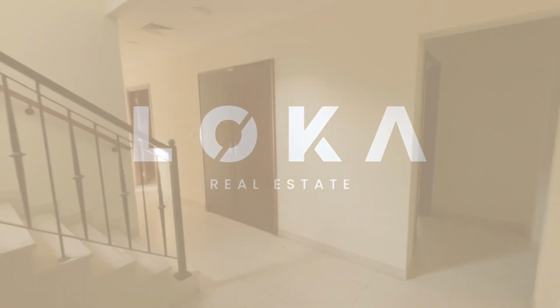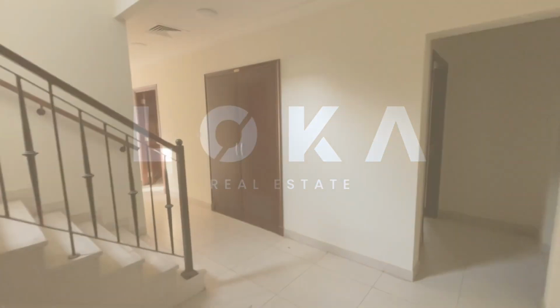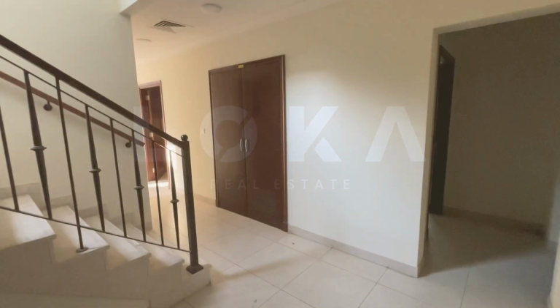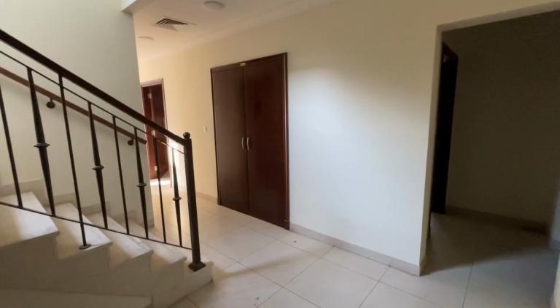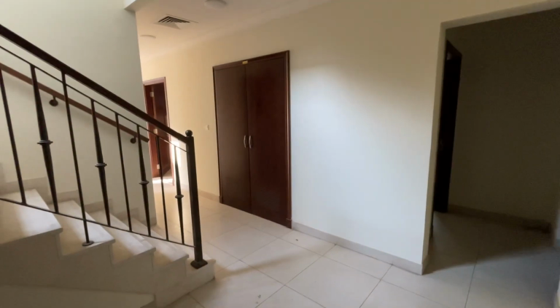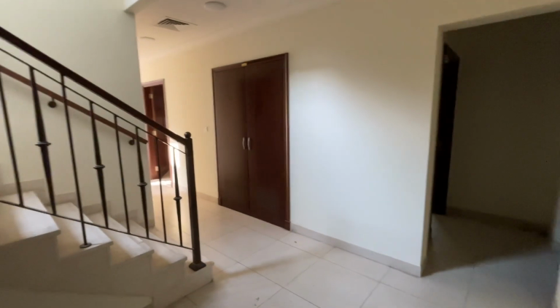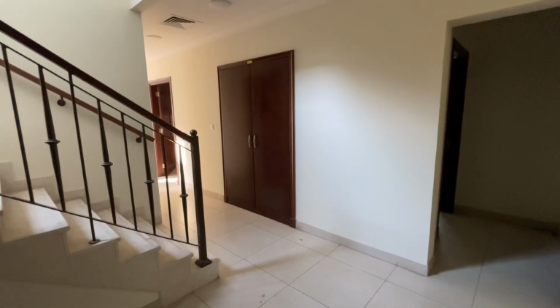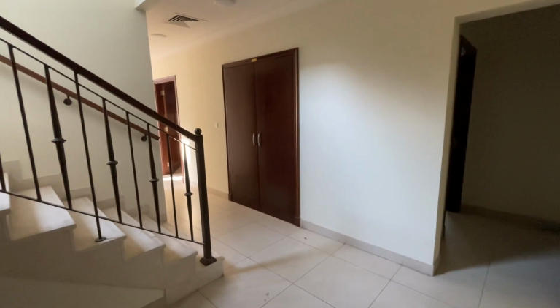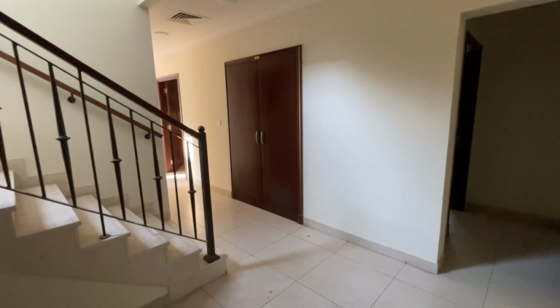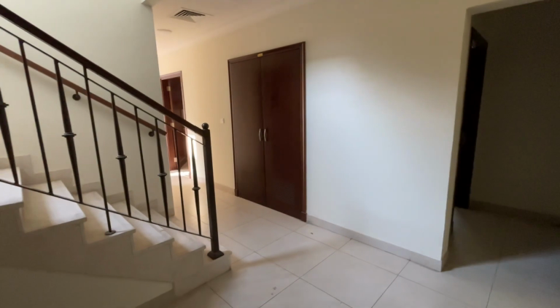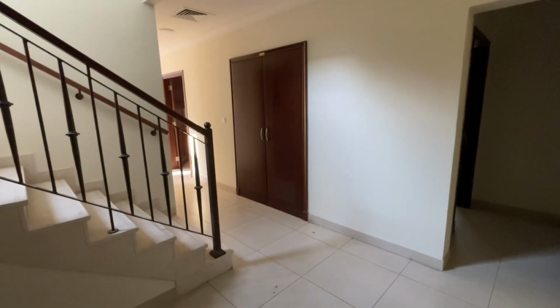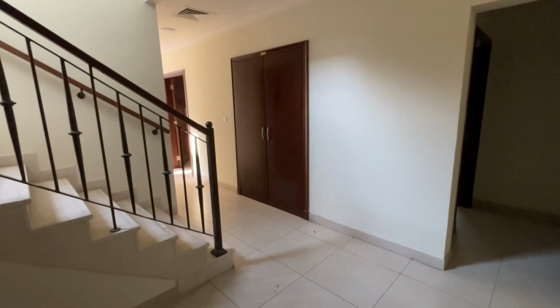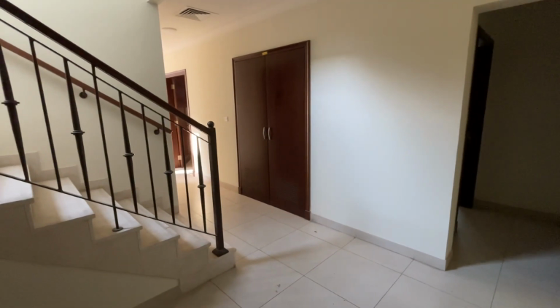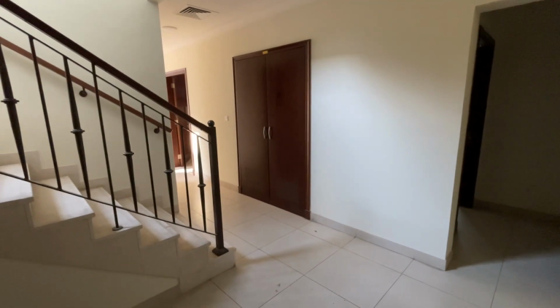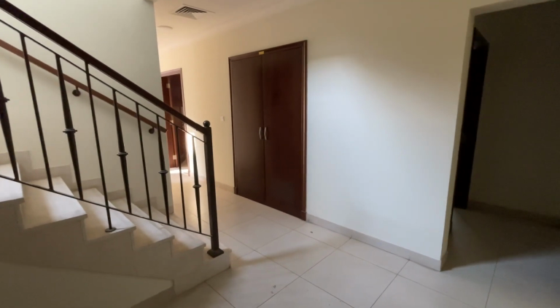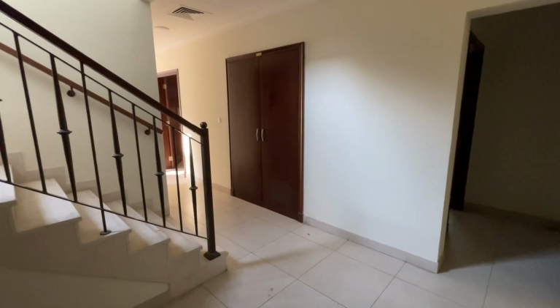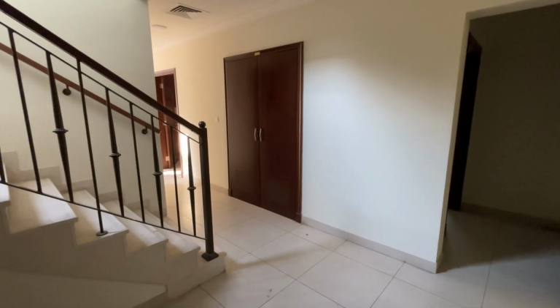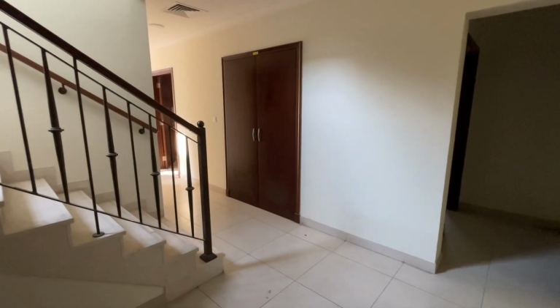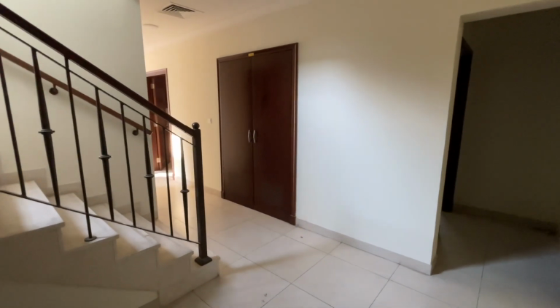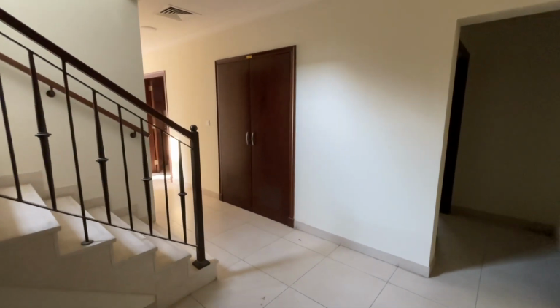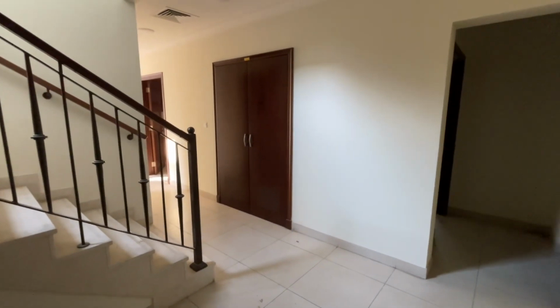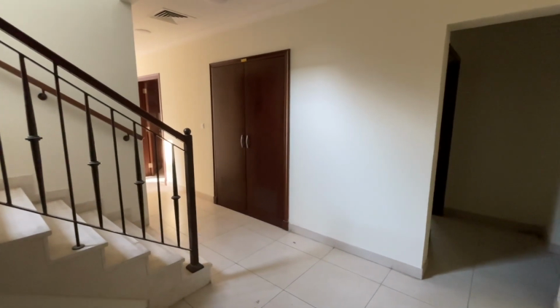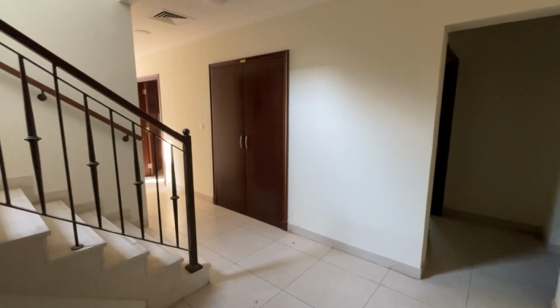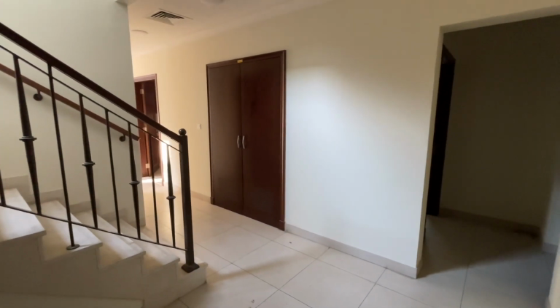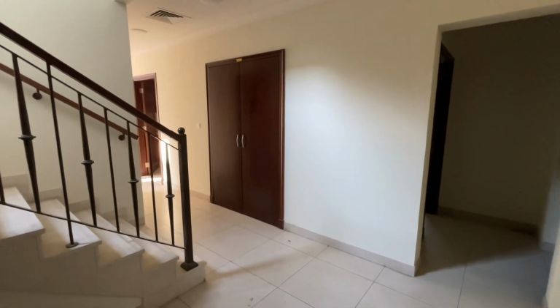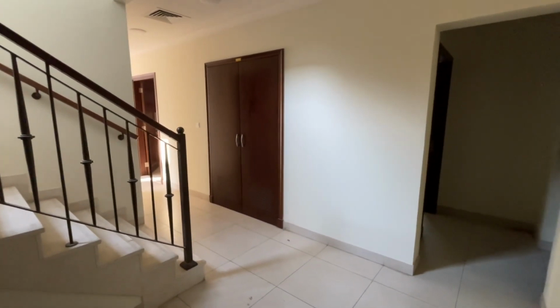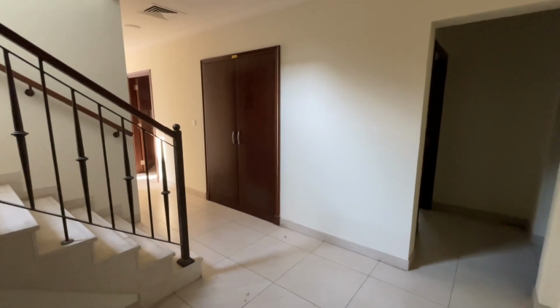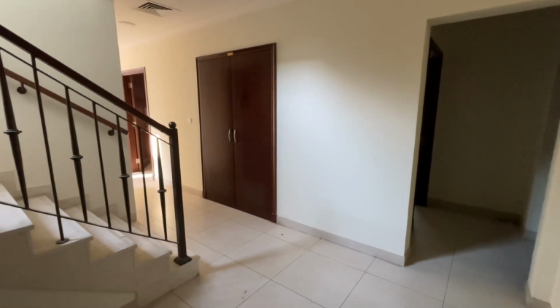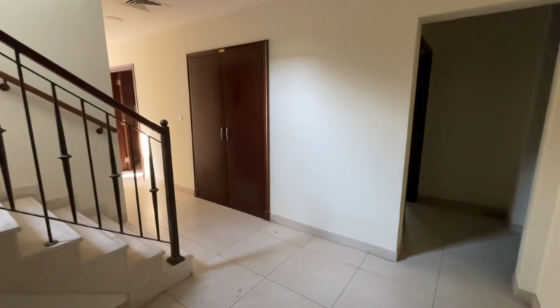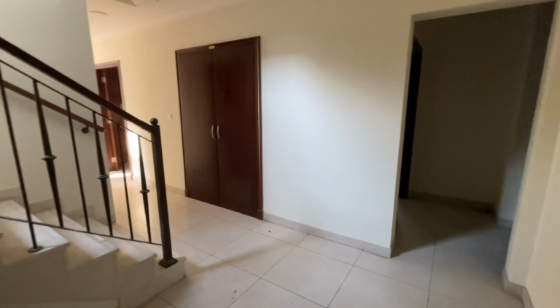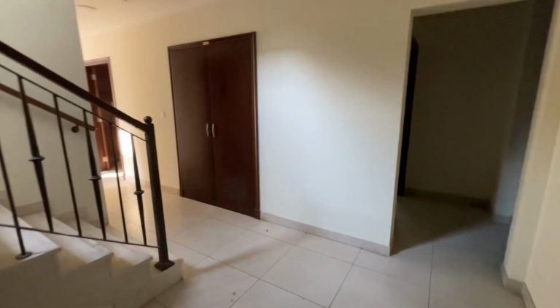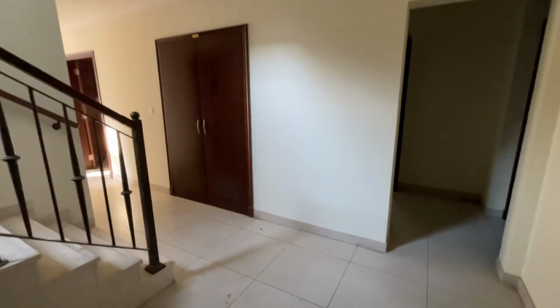Hi, it's Jonathan from Local Real Estate. Here we have a five bedroom villa in Parma, Arabian Ranches 2 for rent.